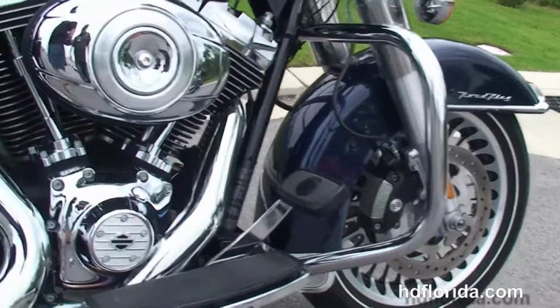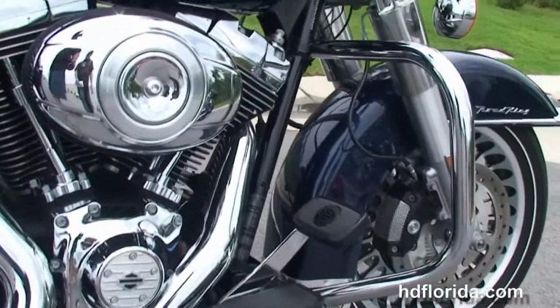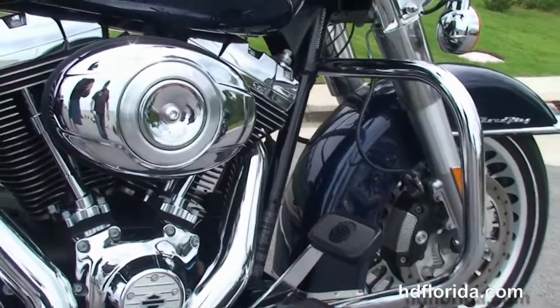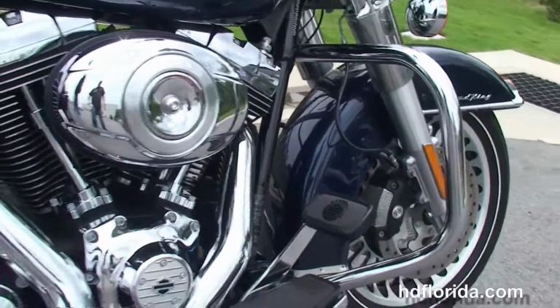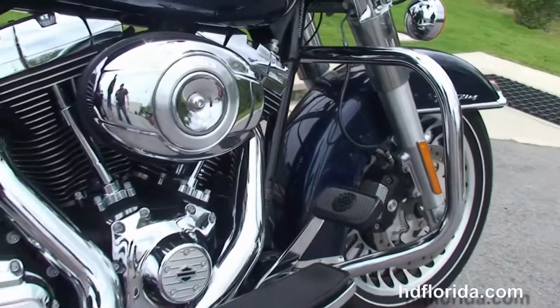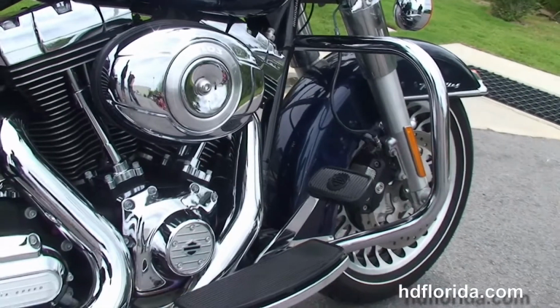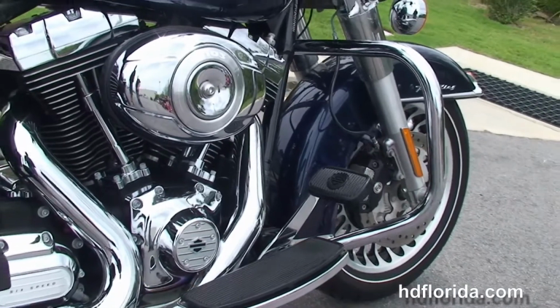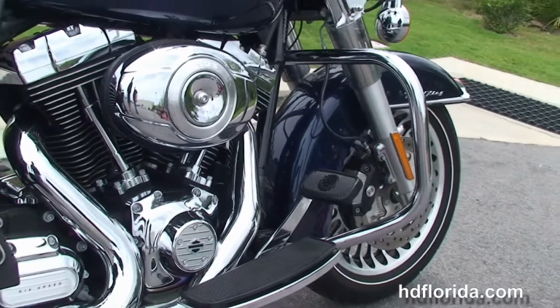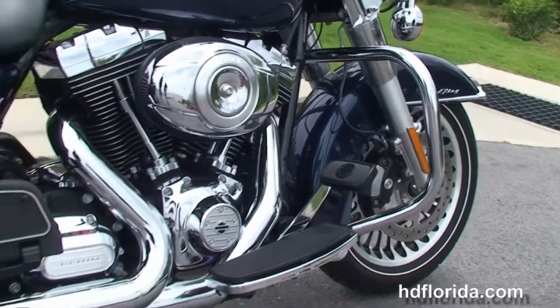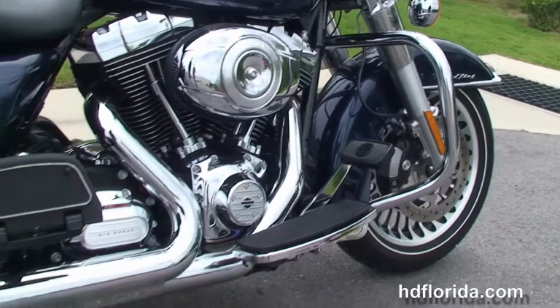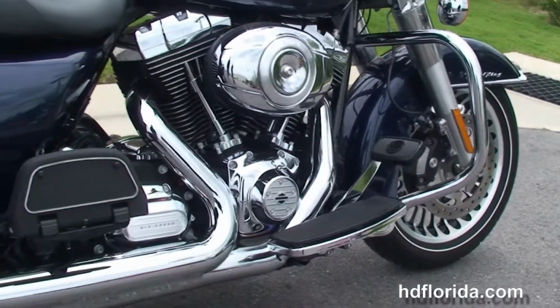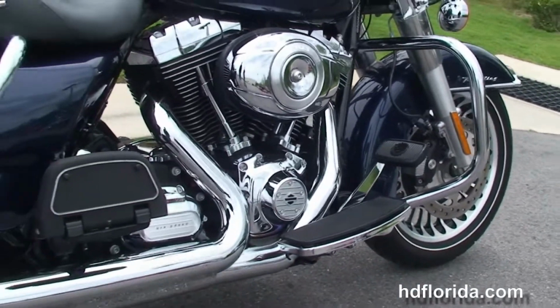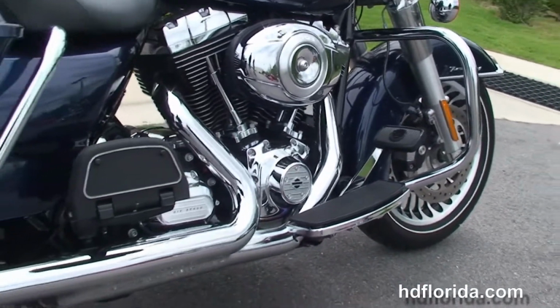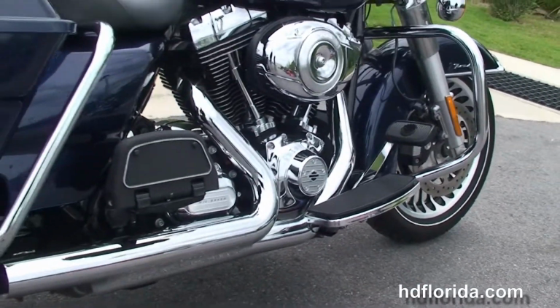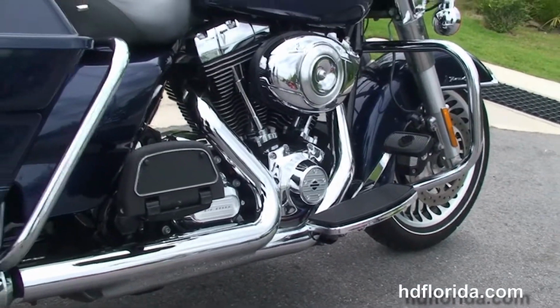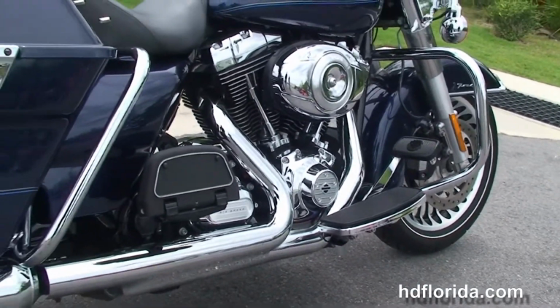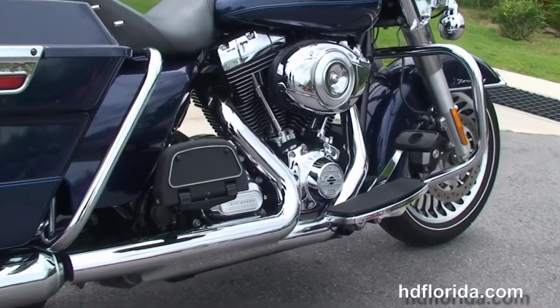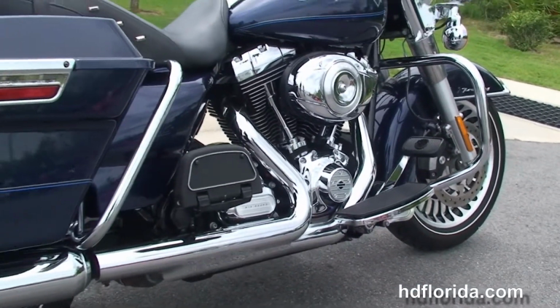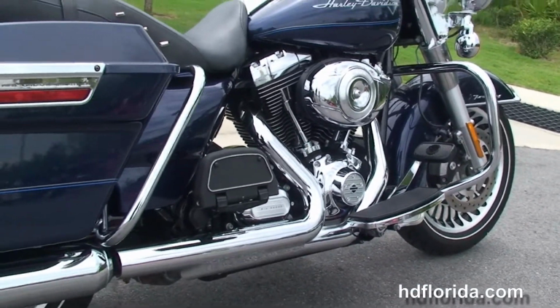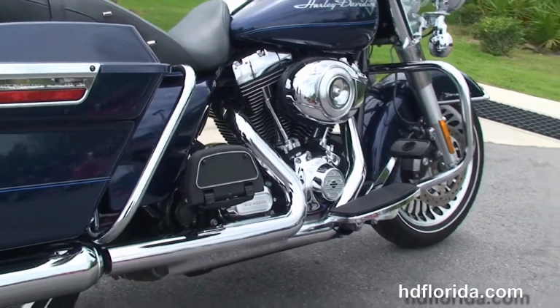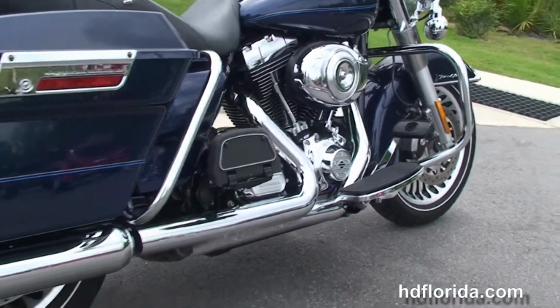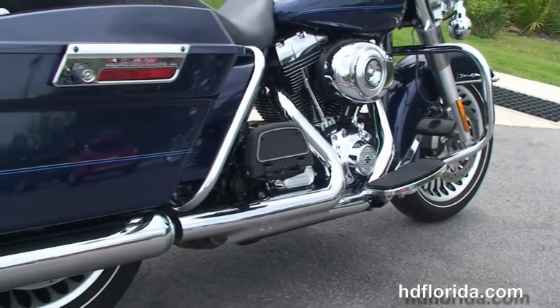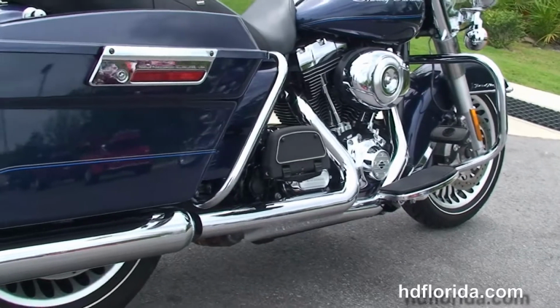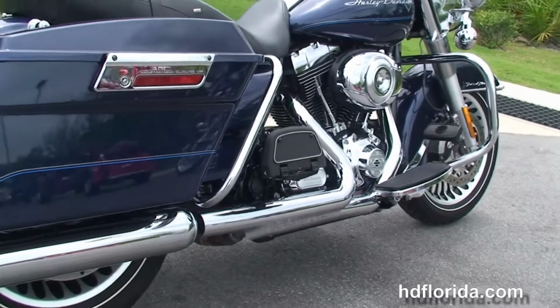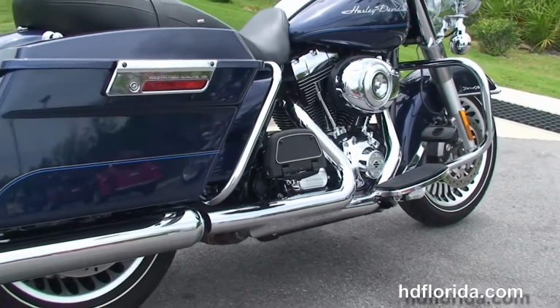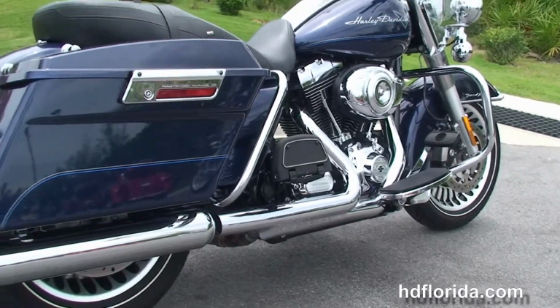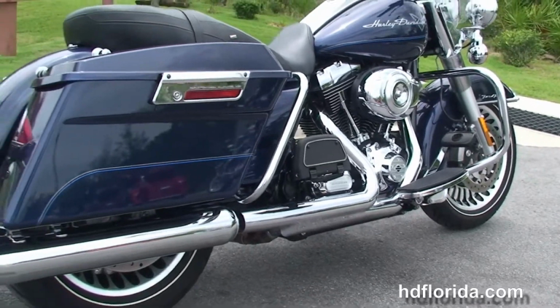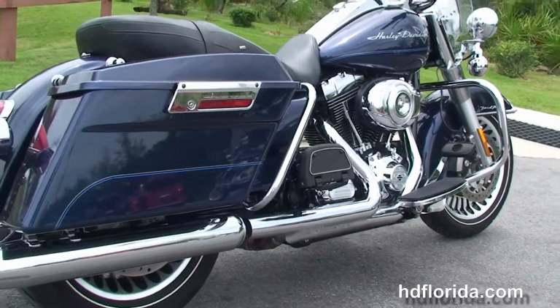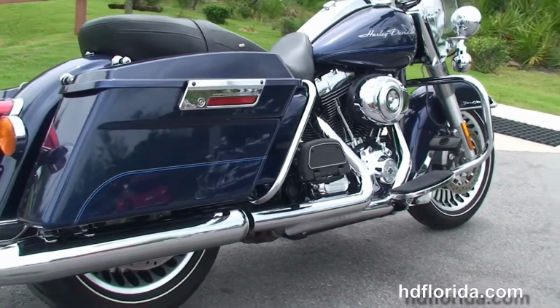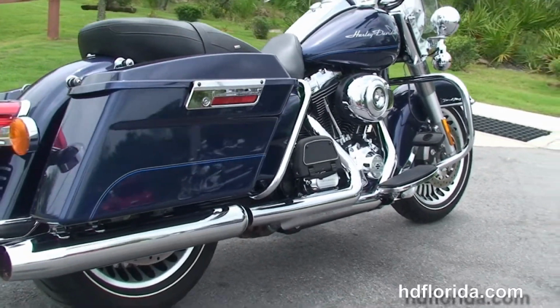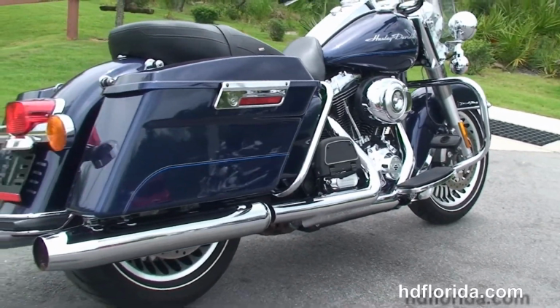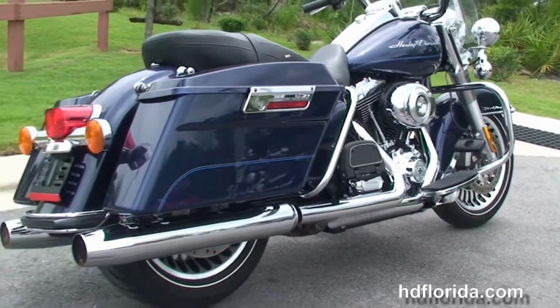air-cooled, 103 cubic inch twin cam engine with 6-speed transmission, full-size rider and passenger floorboards where passenger floorboards are height adjustable. We've got the hard-locking saddlebags,